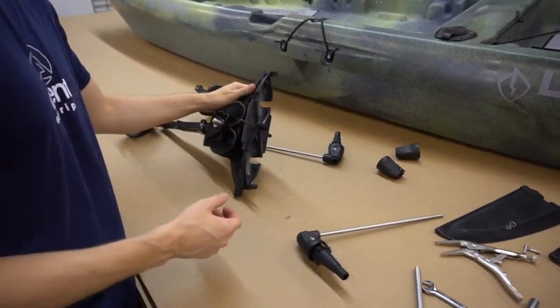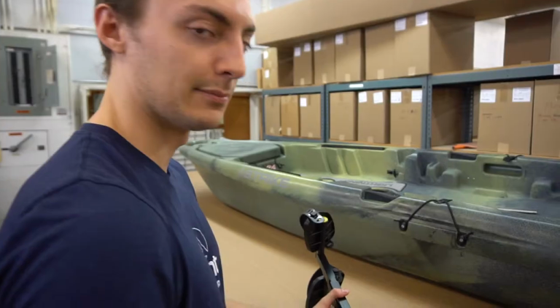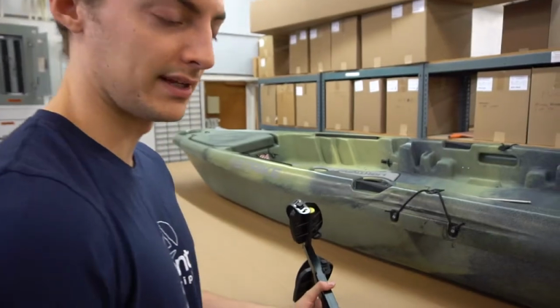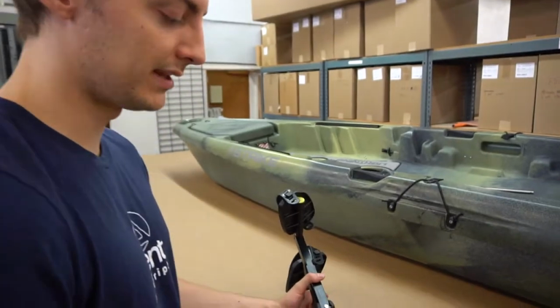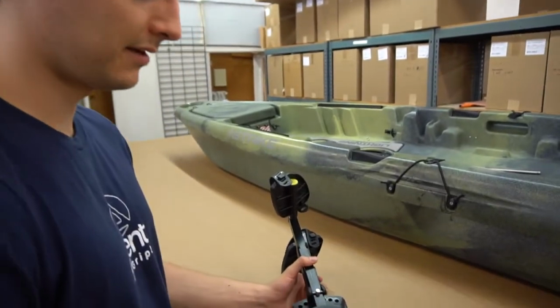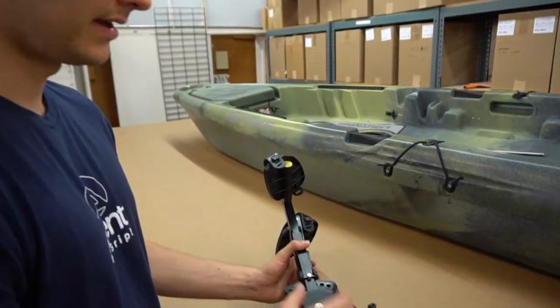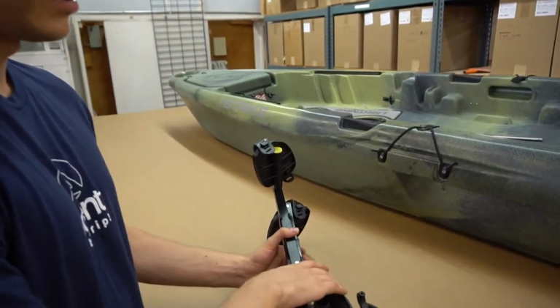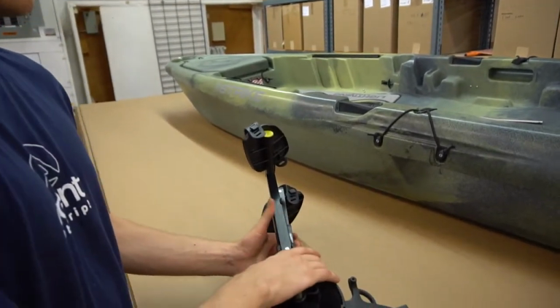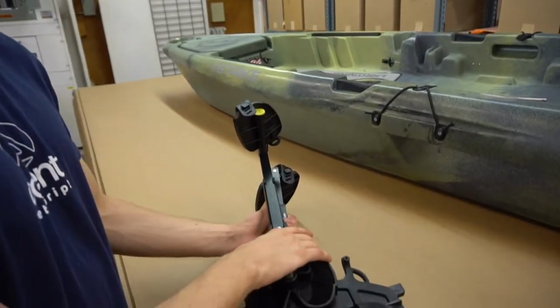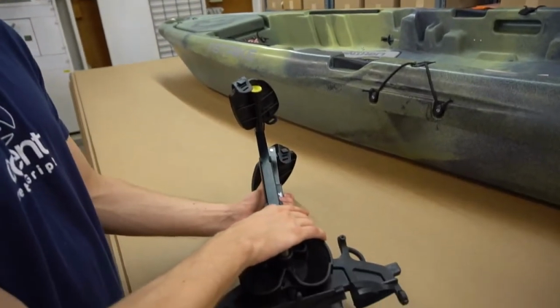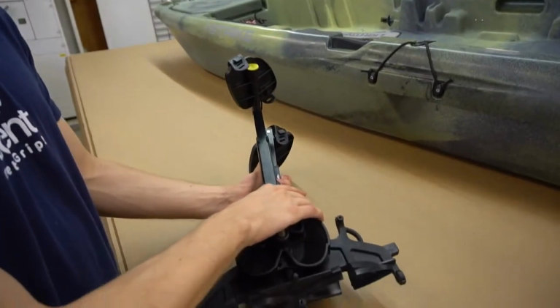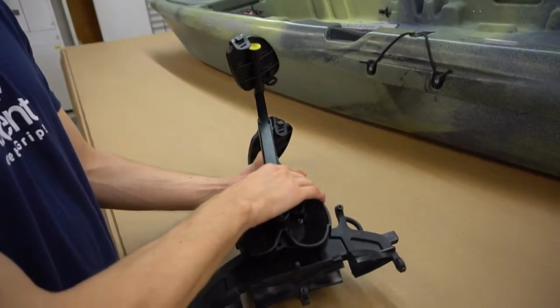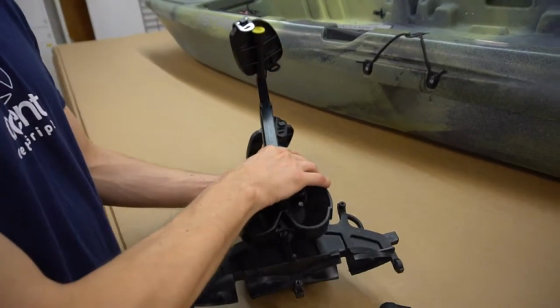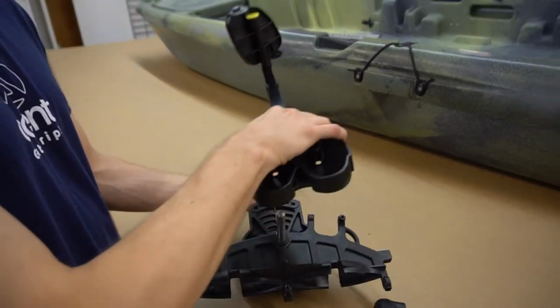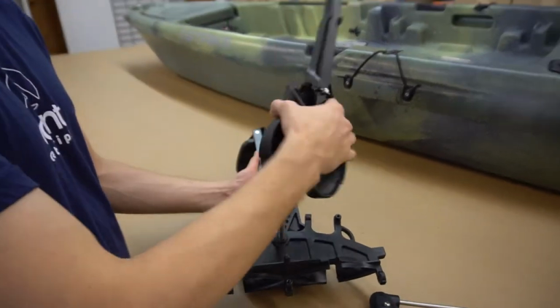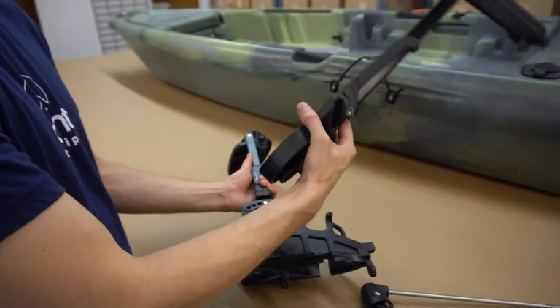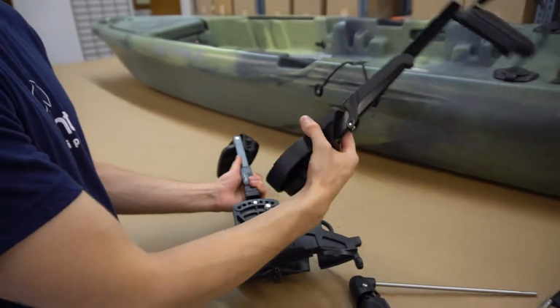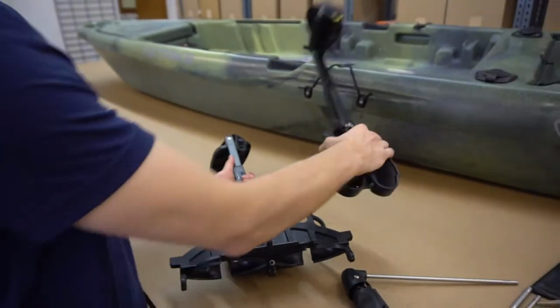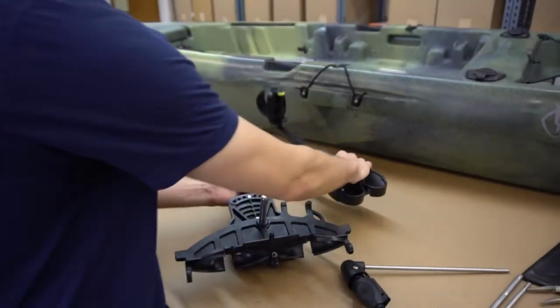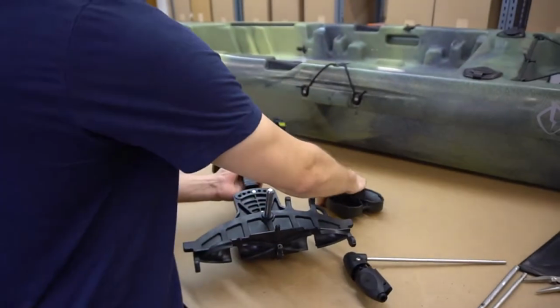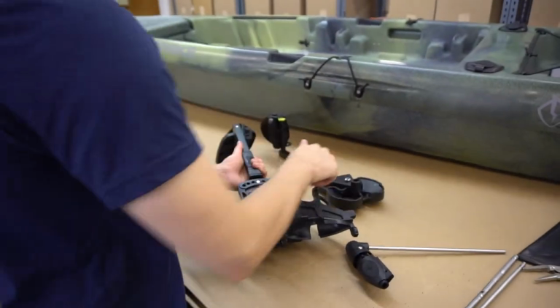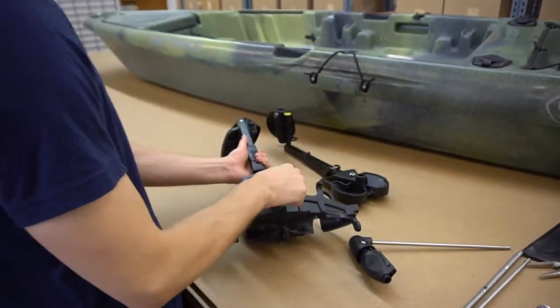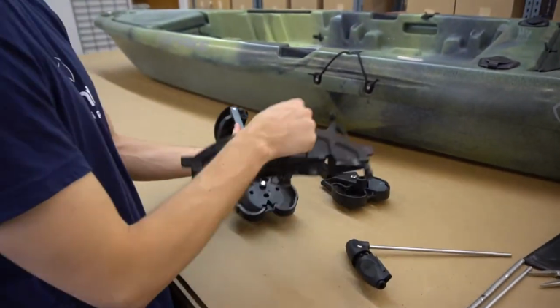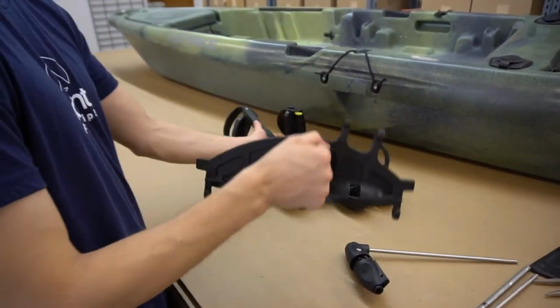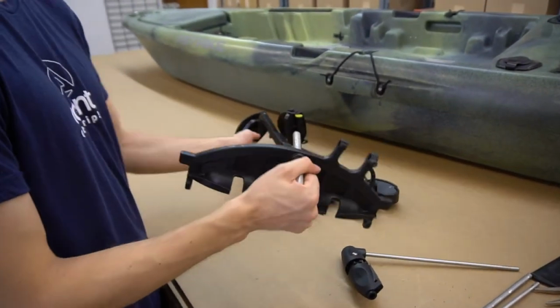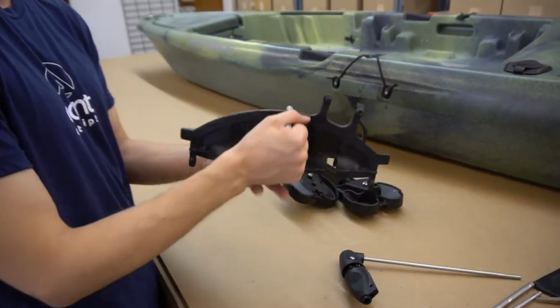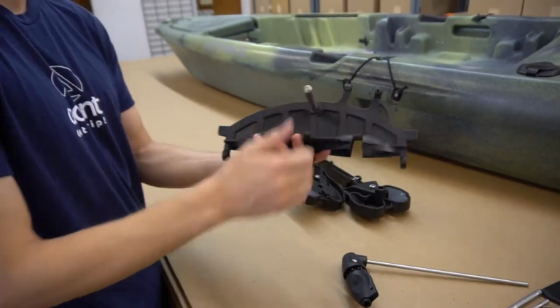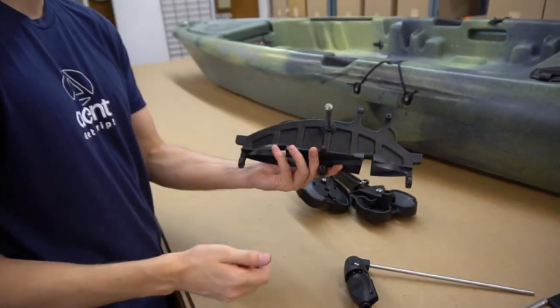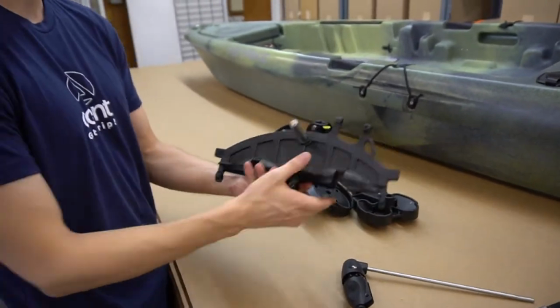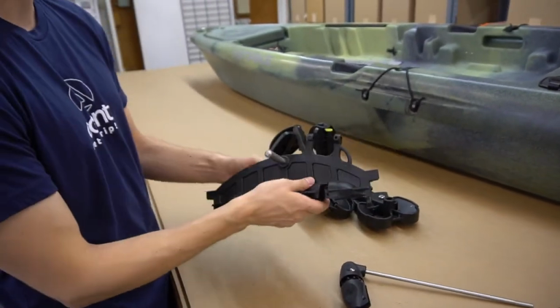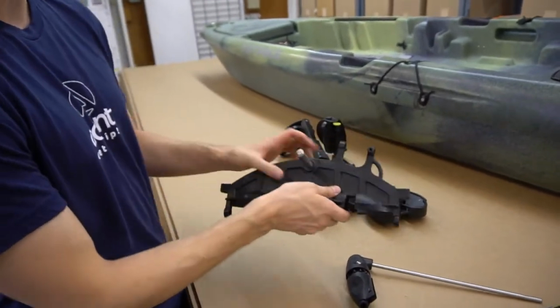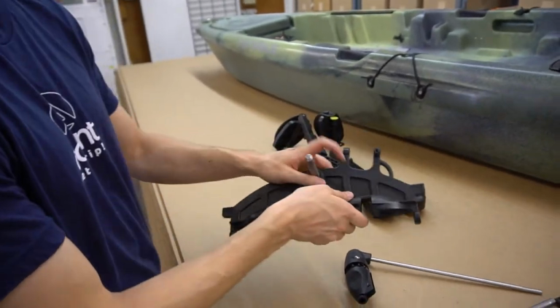With the pulley and chains off, it helps to just take off the entire pedal assembly. You can take out both of them so you're left with just the spine — it's easier to work with.